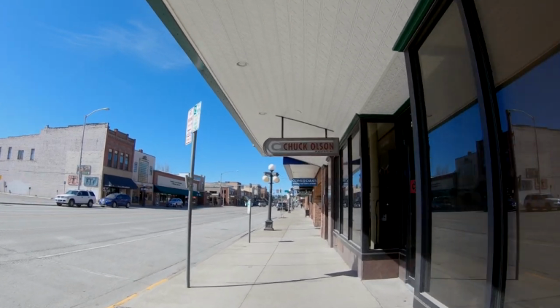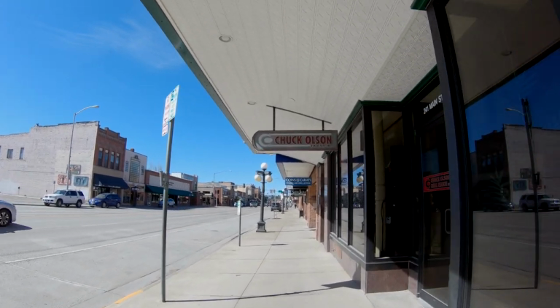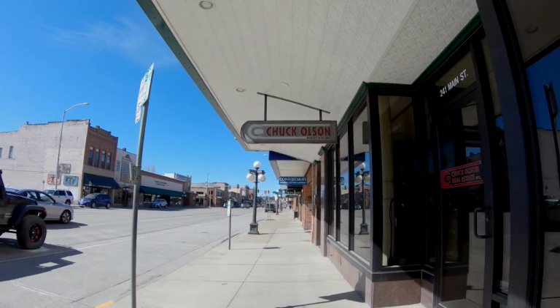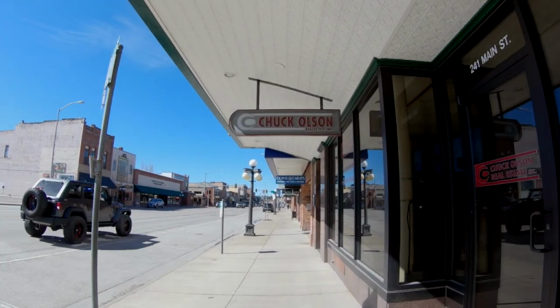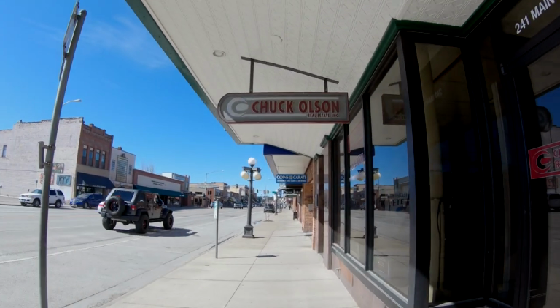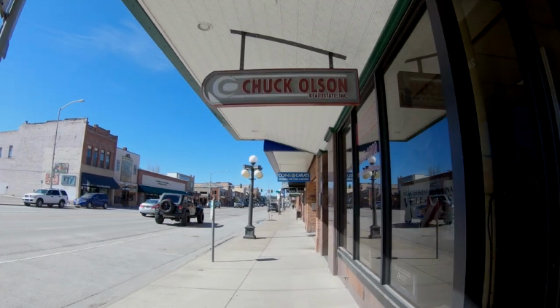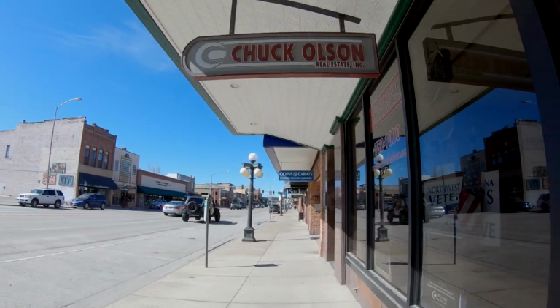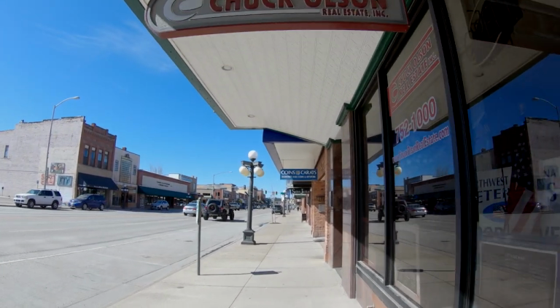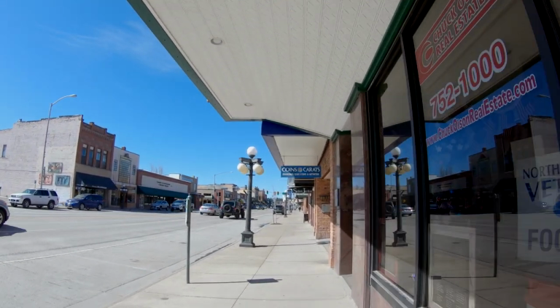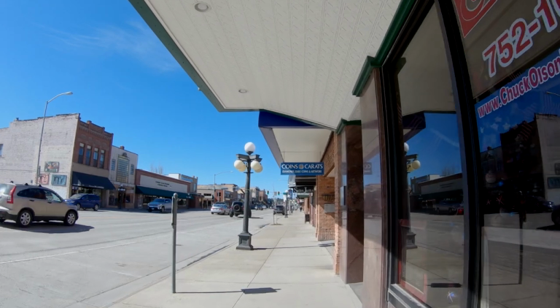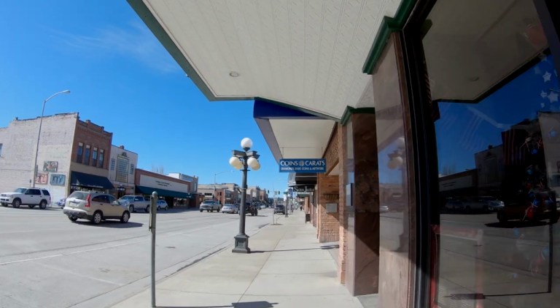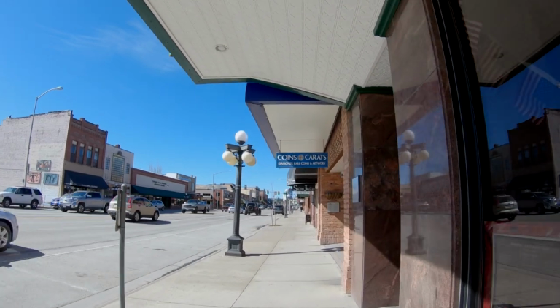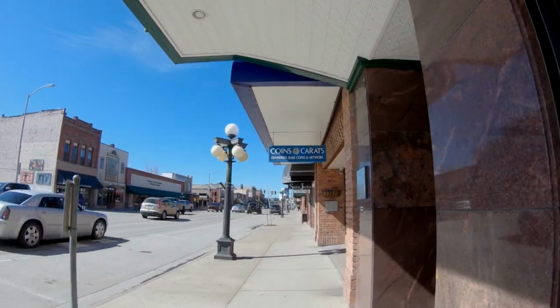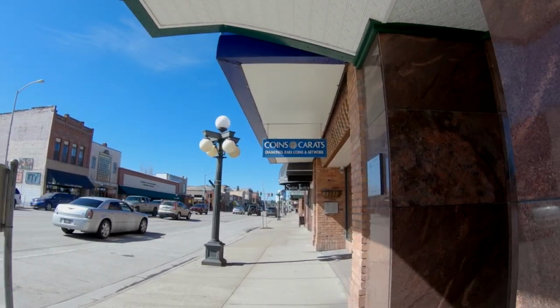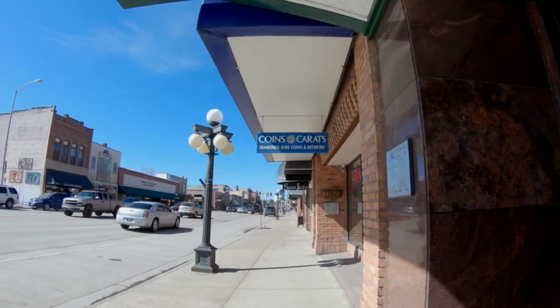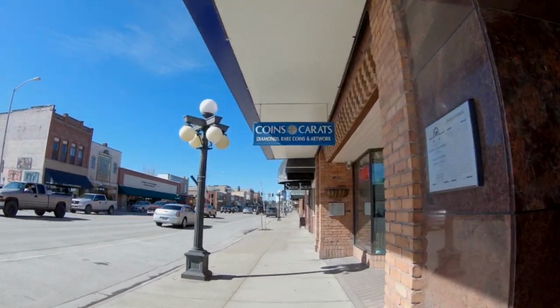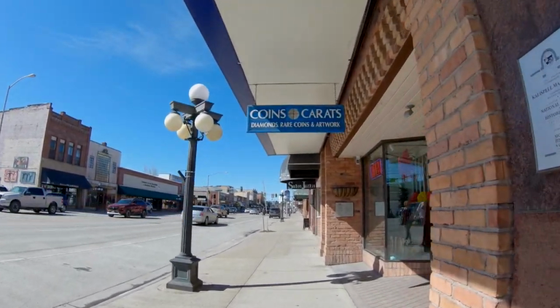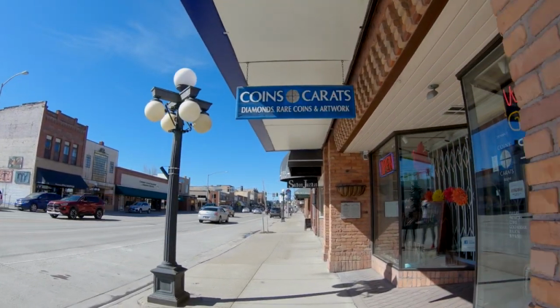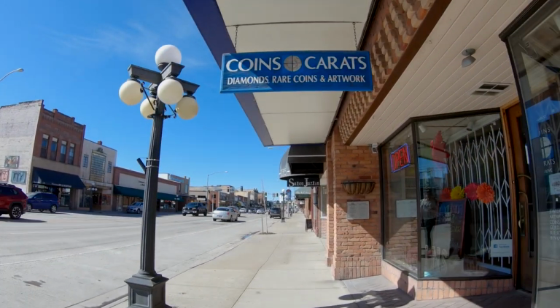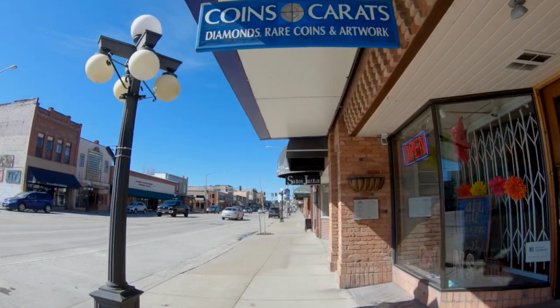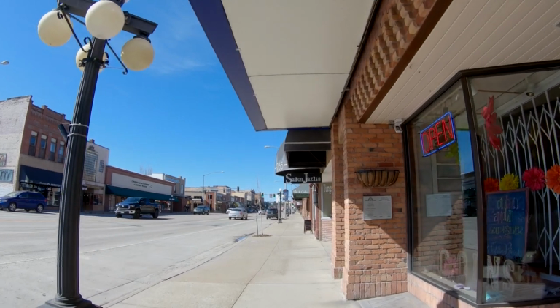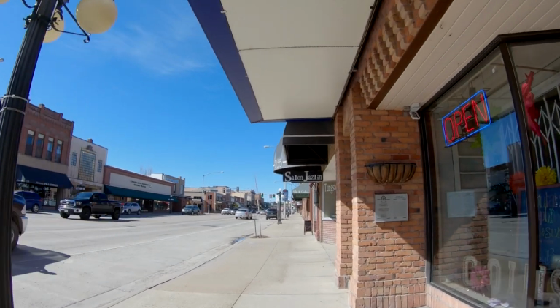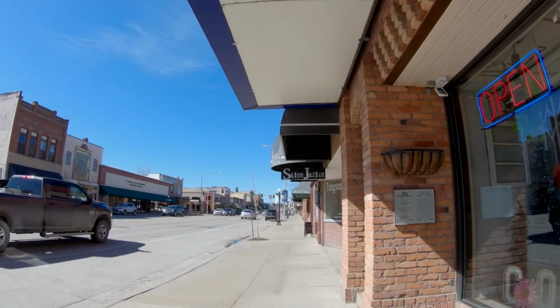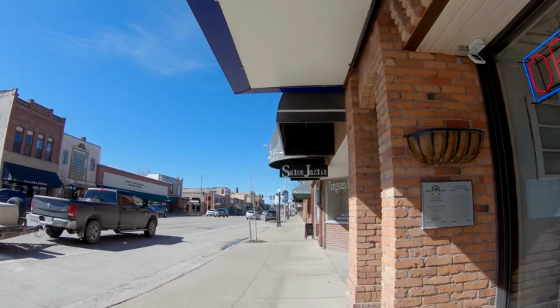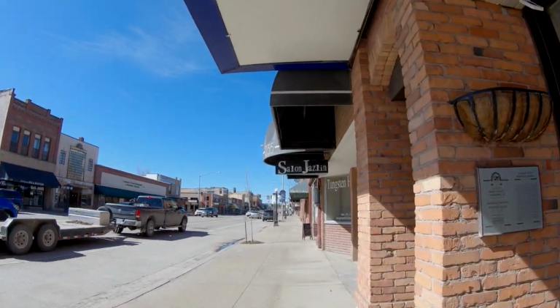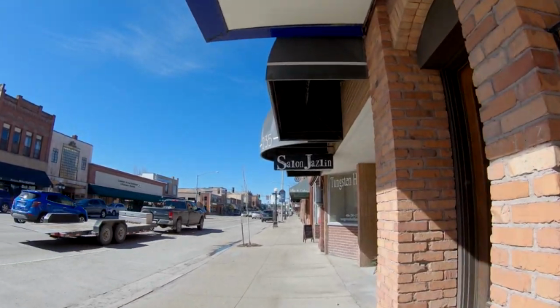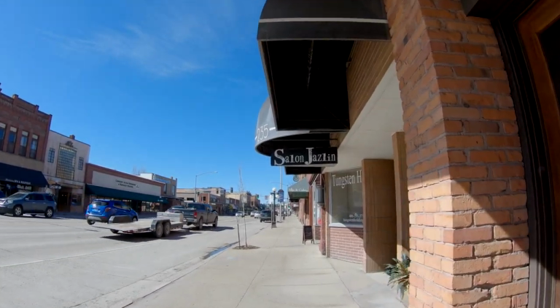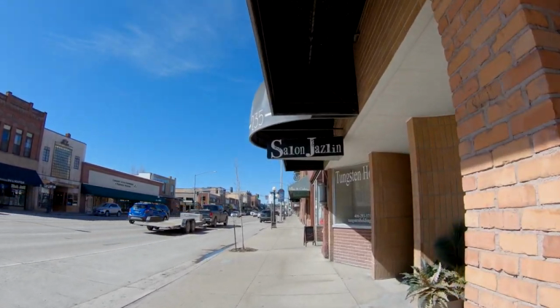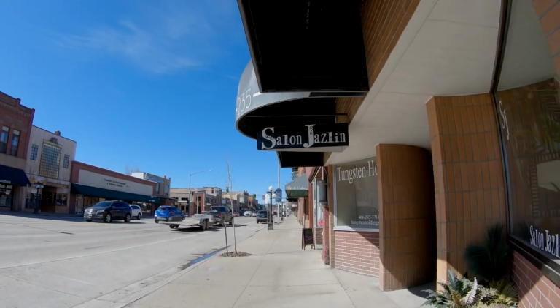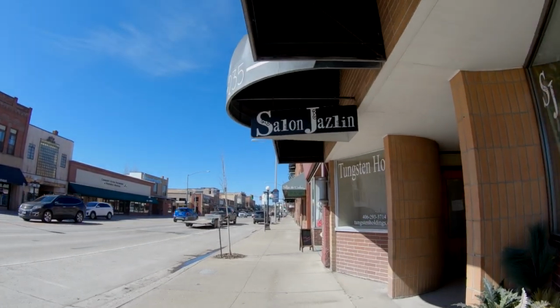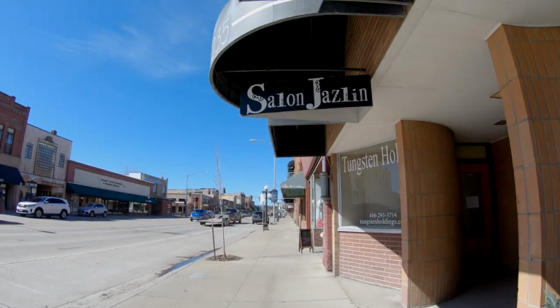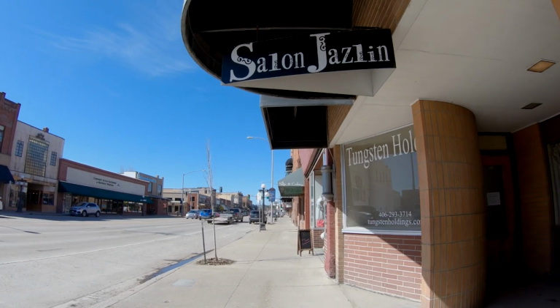Chuck Olson Real Estate — plenty of real estate agents in the city. Quains and Carrots — I've never been in there. Maybe I should stop in and check out a diamond salon, Jazlyn. Like I said, there are quite a few salons downtown.